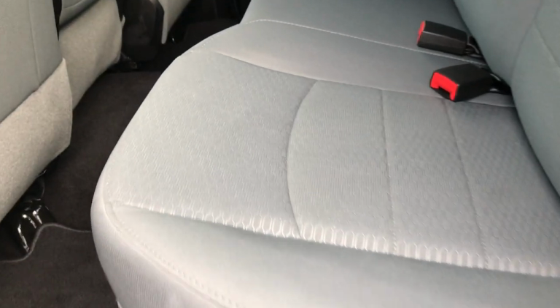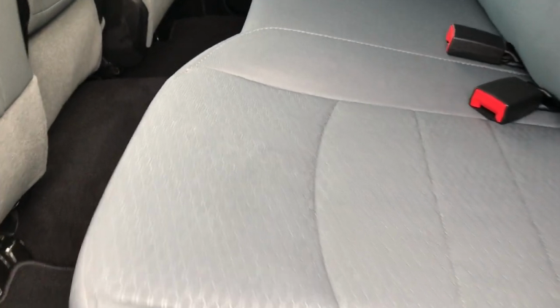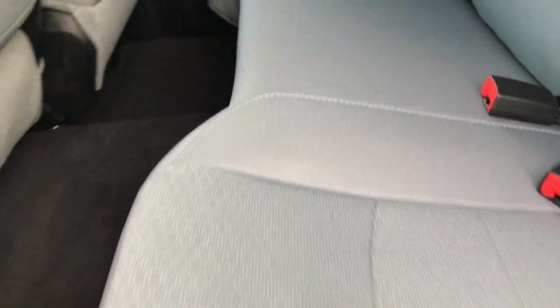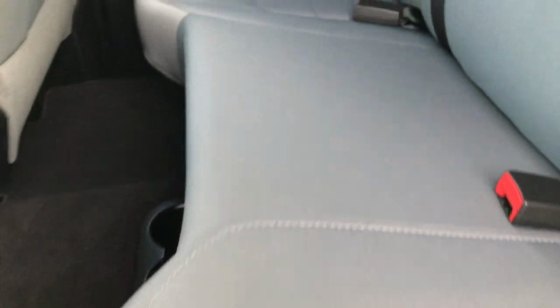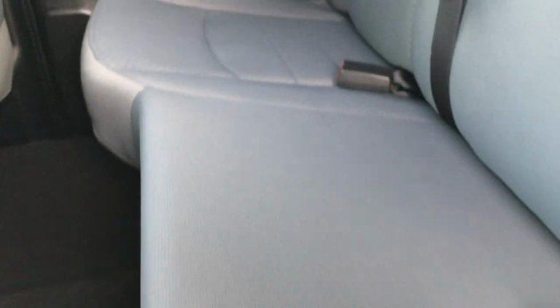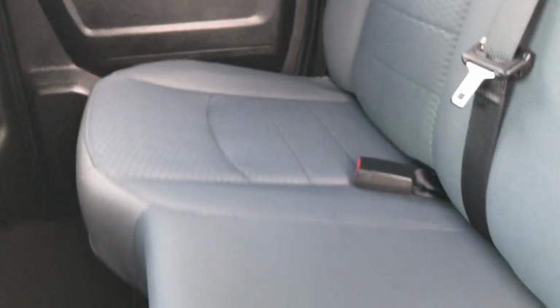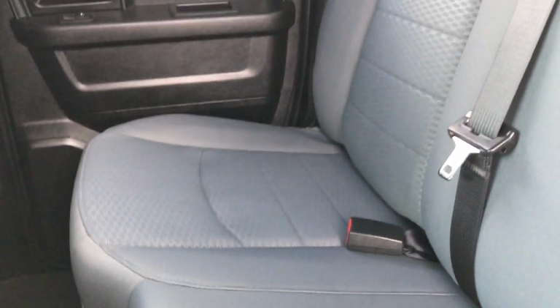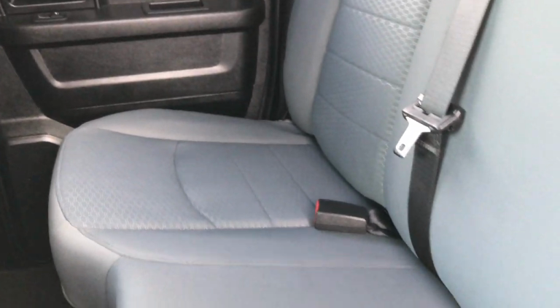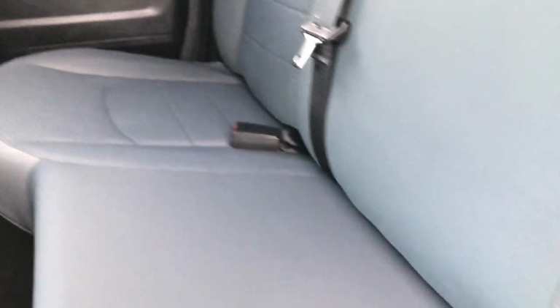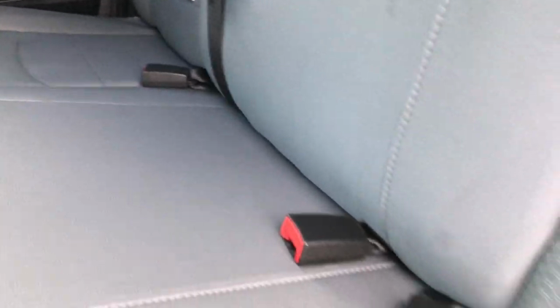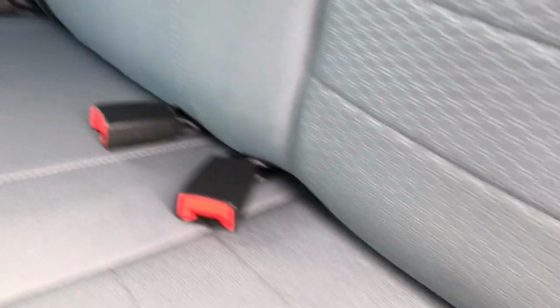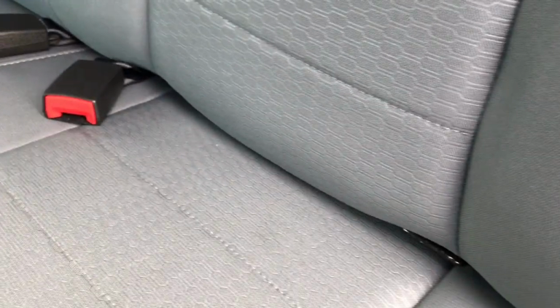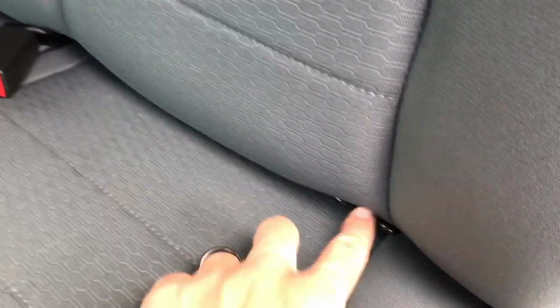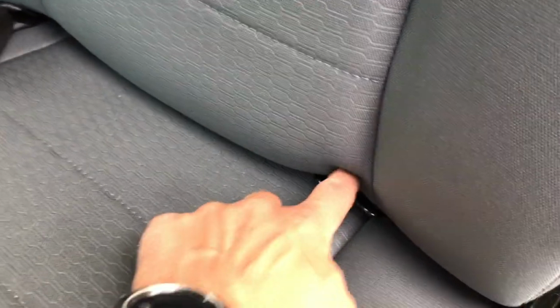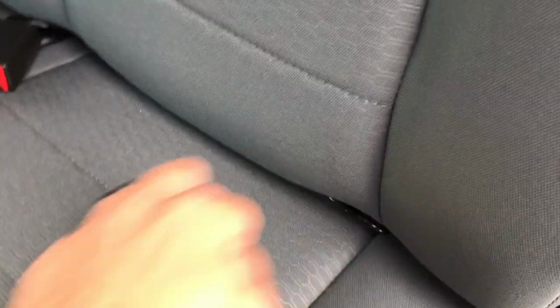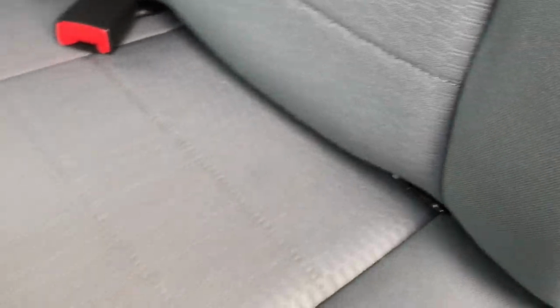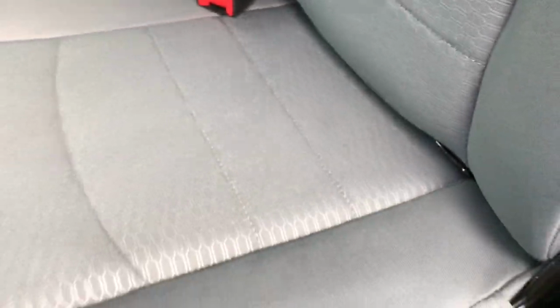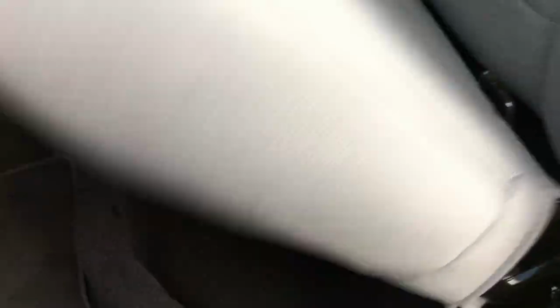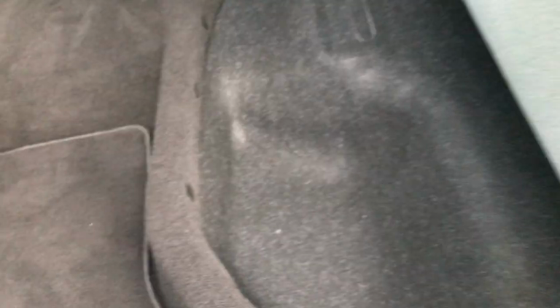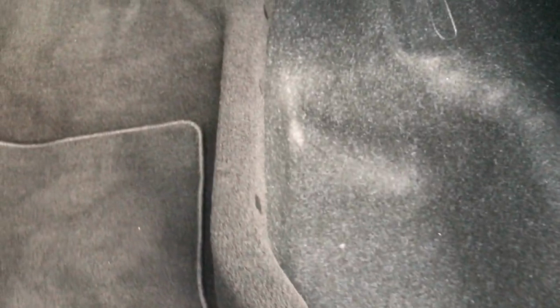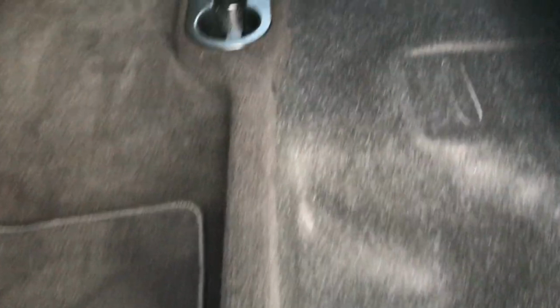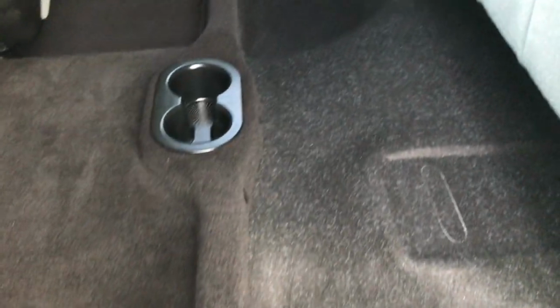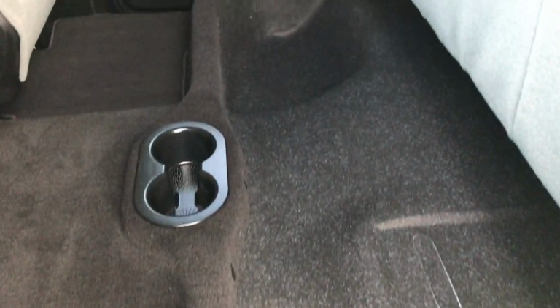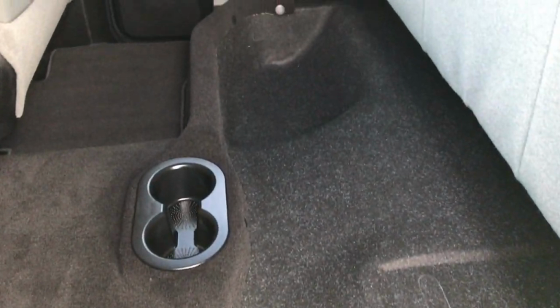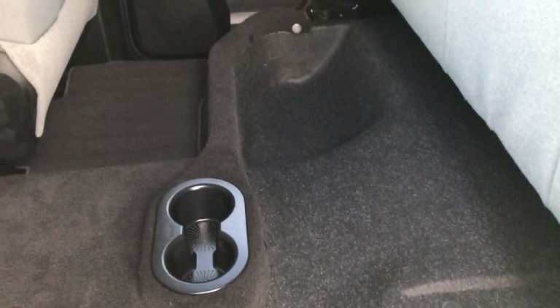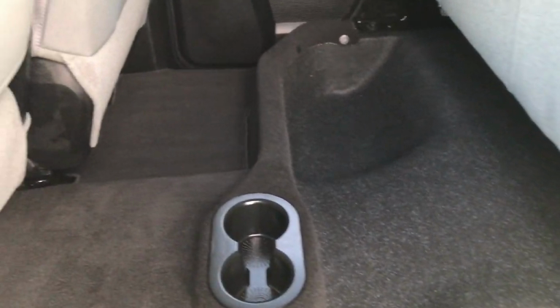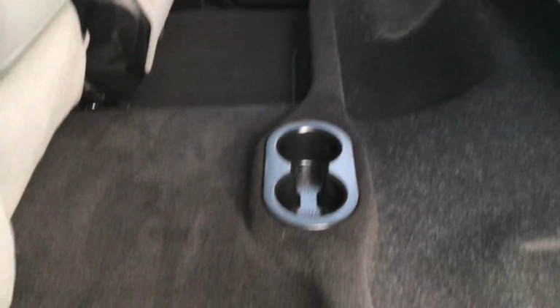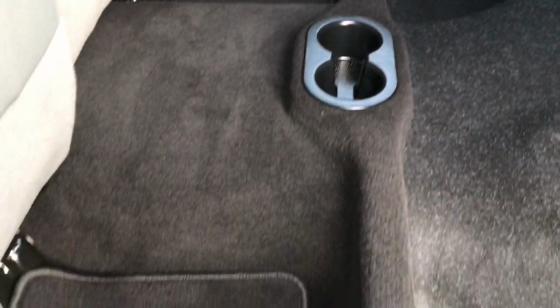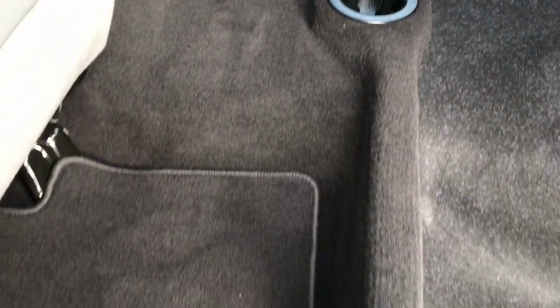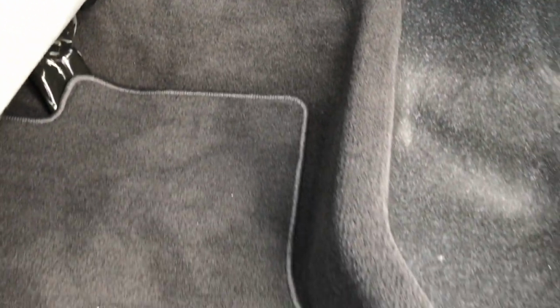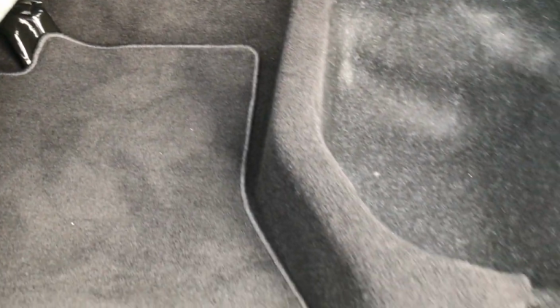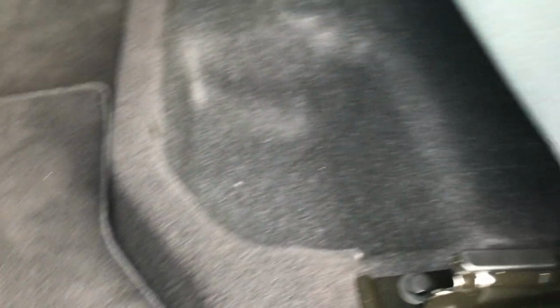Back seats are just as clean as the fronts — no rips or tears. It does have the LATCH child safety system with the anchors right there. Underneath the seats there's lots of storage for extra stuff, and there are factory floor mats back here as well.